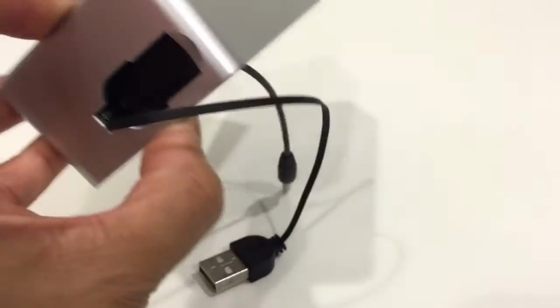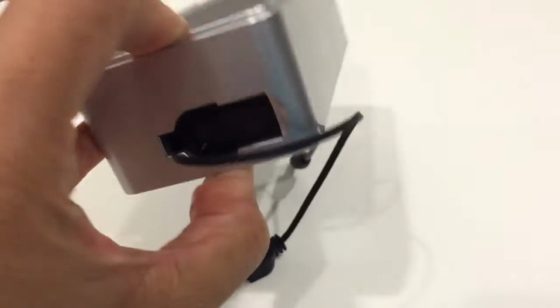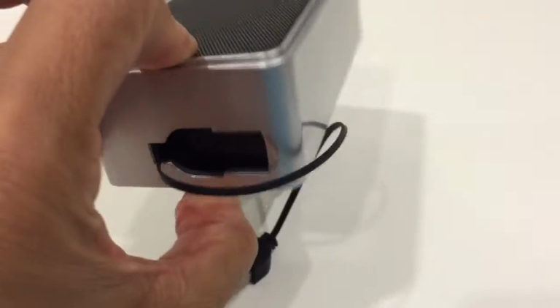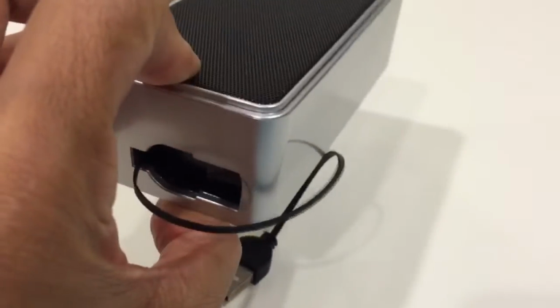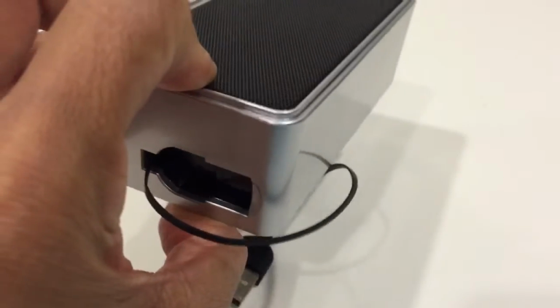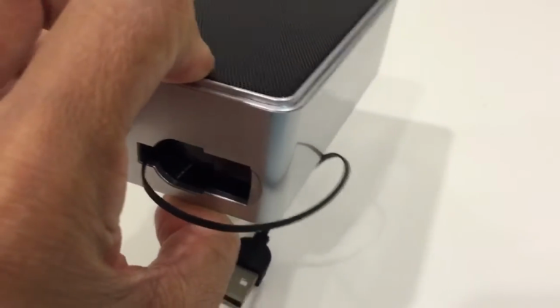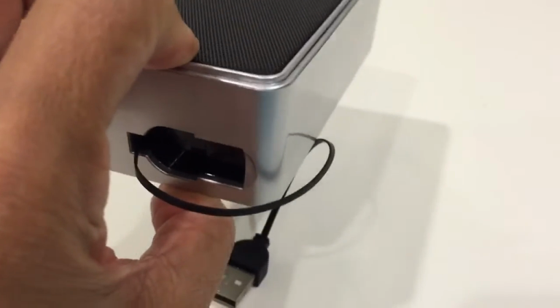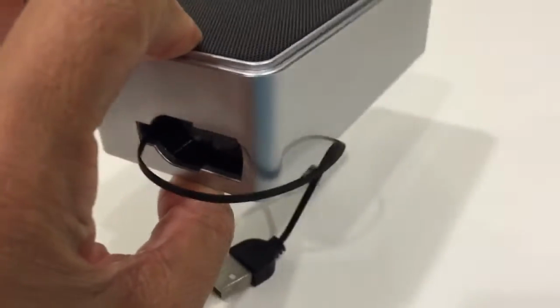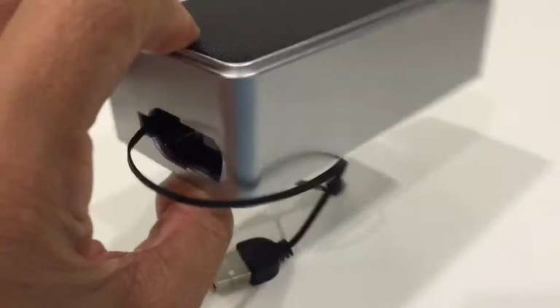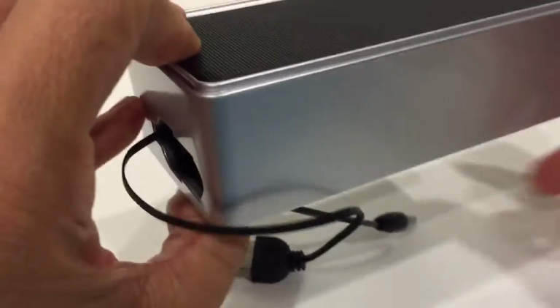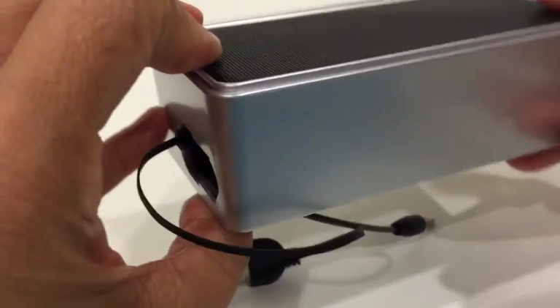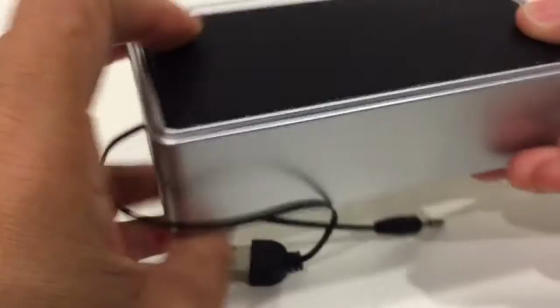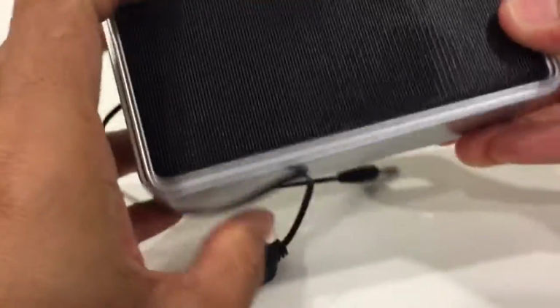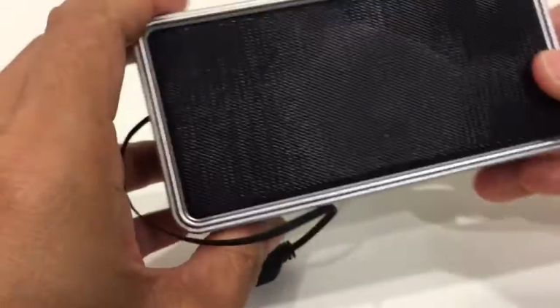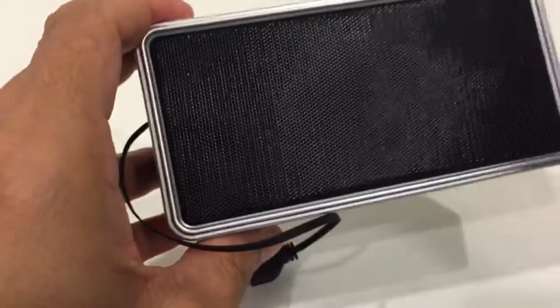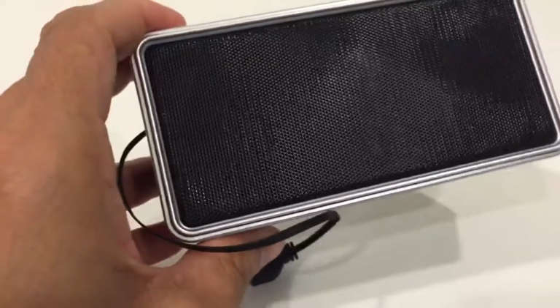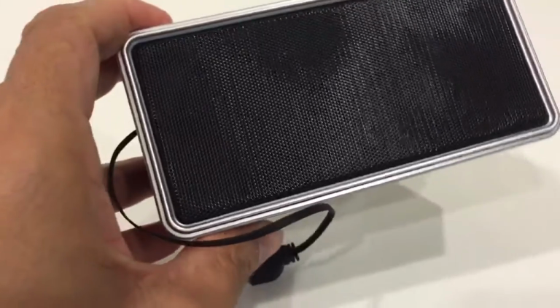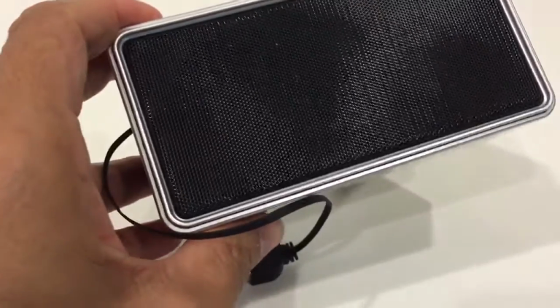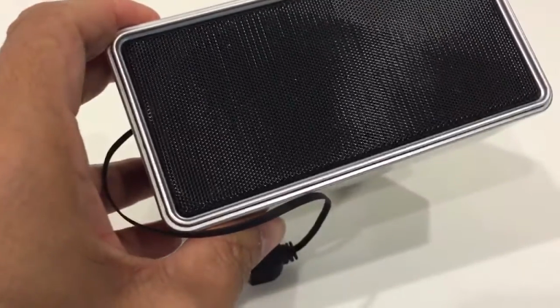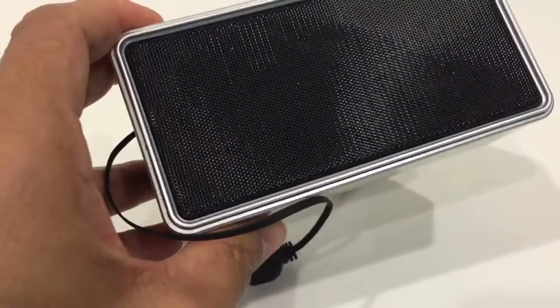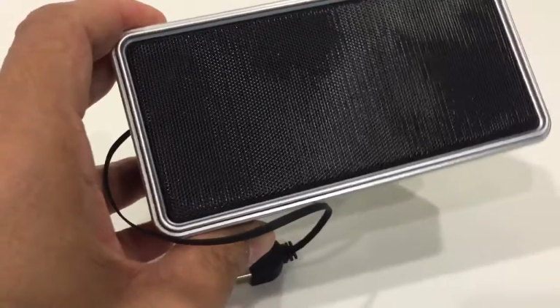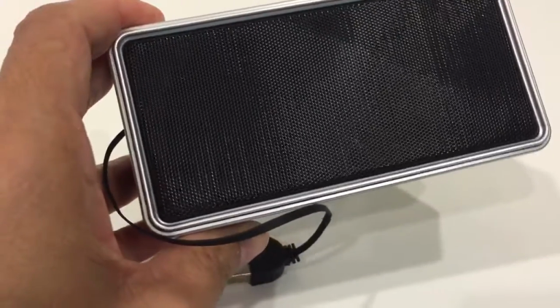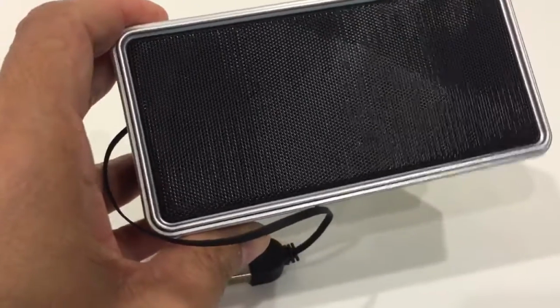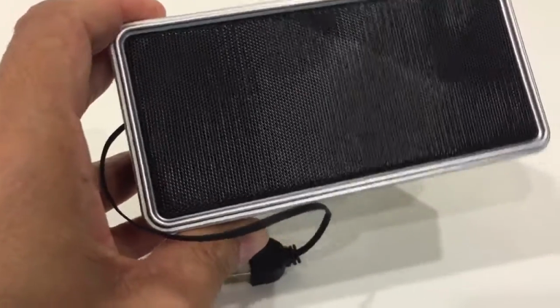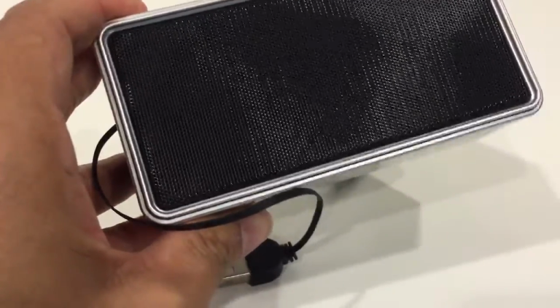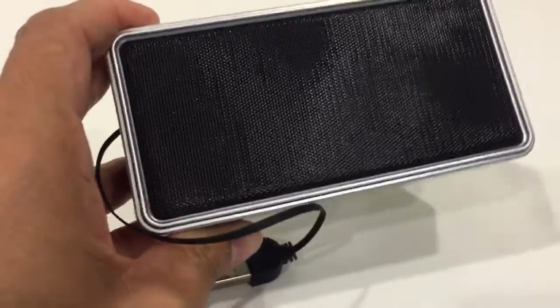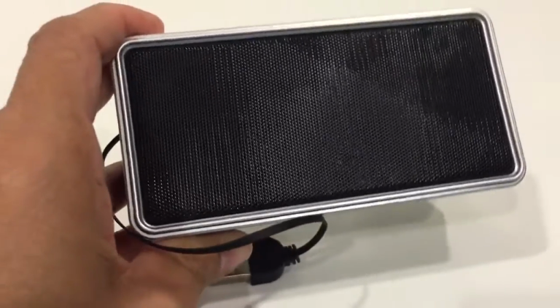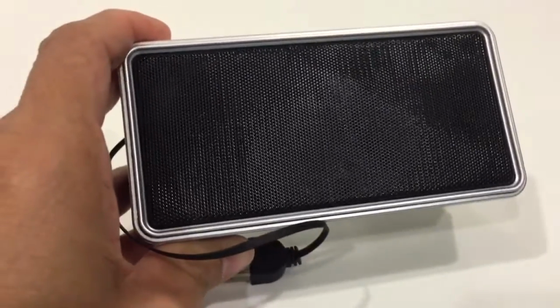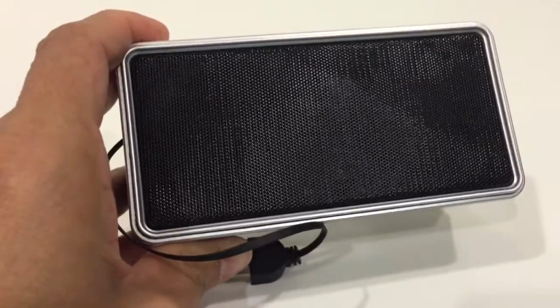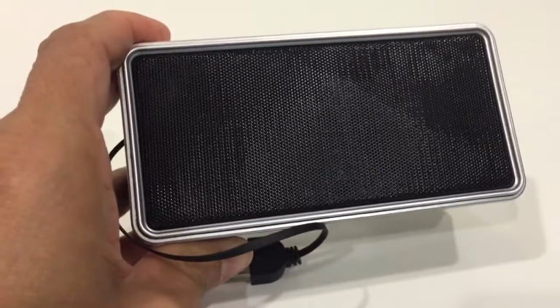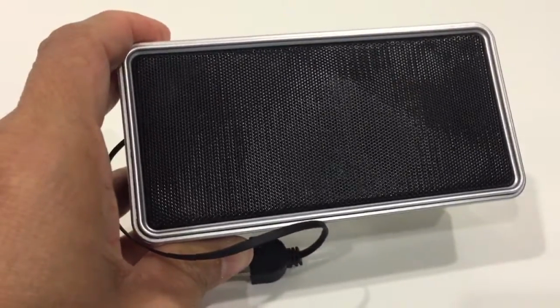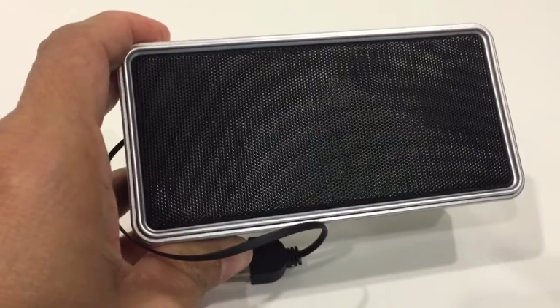So the sound output is good. So that's the only thing. Thank you so much guys.